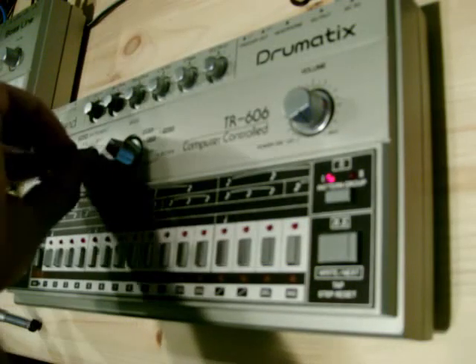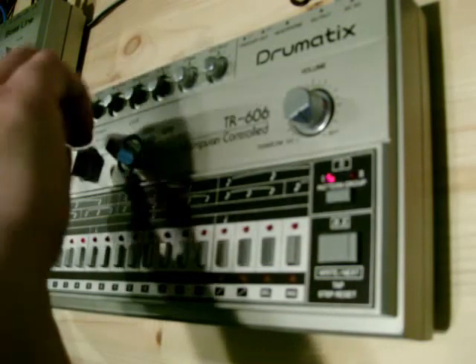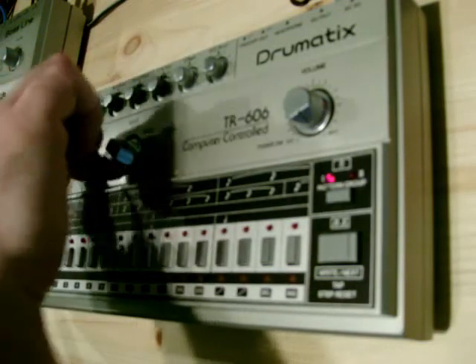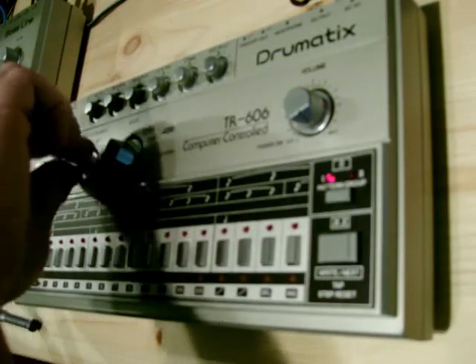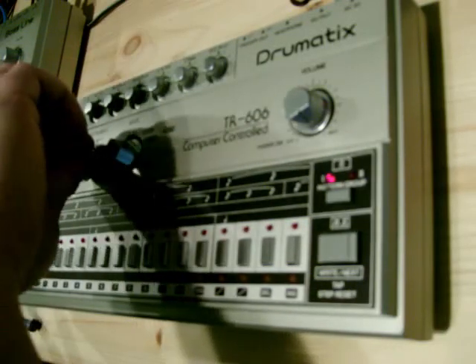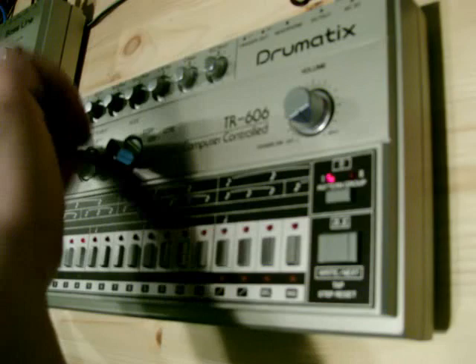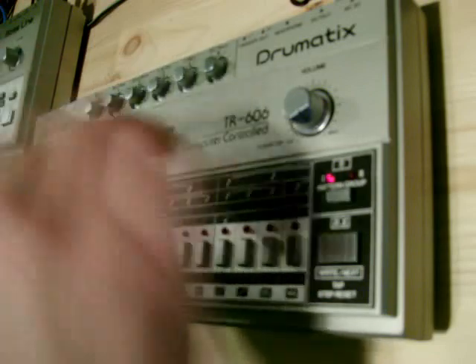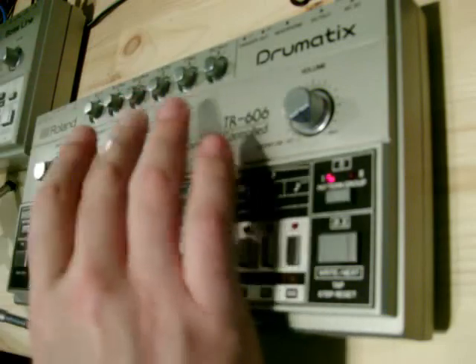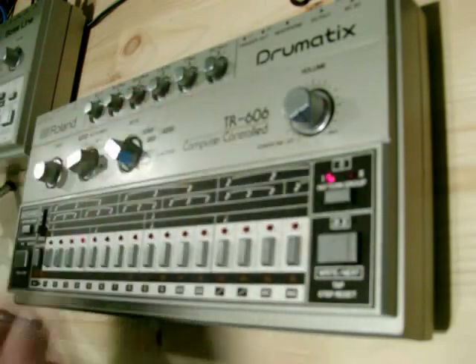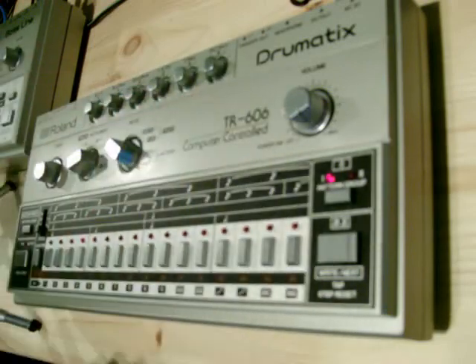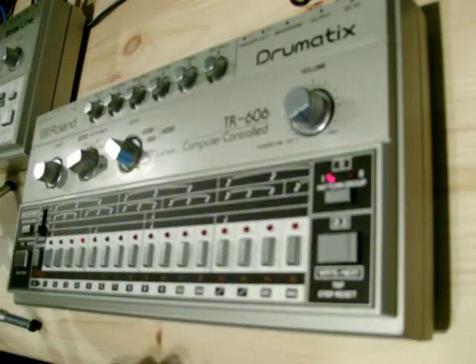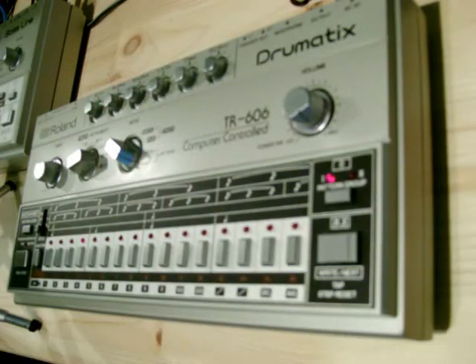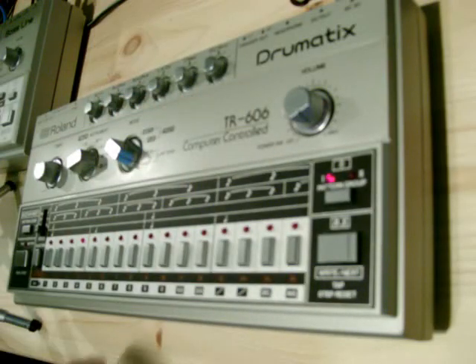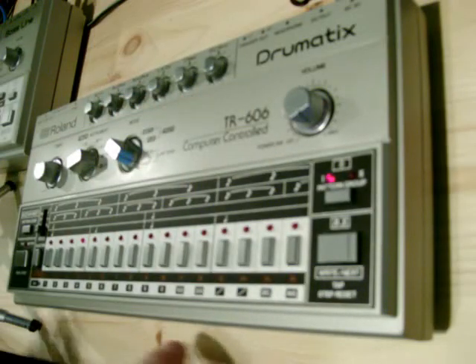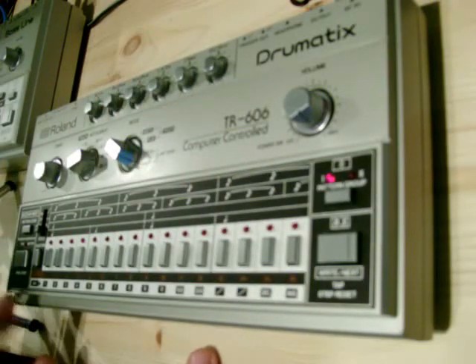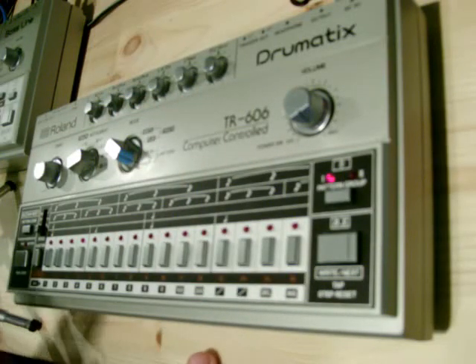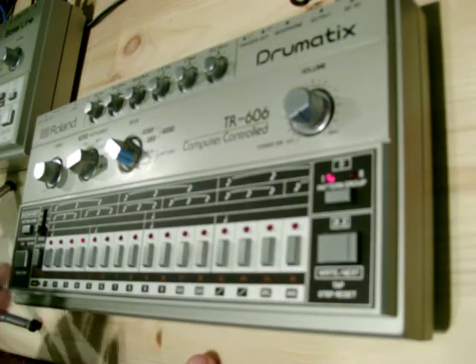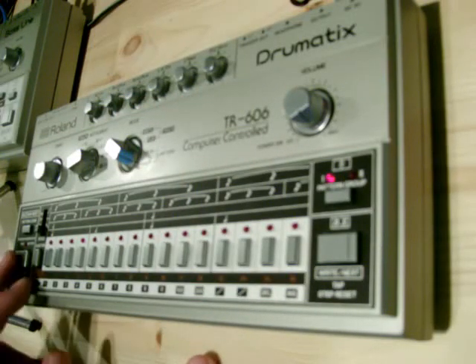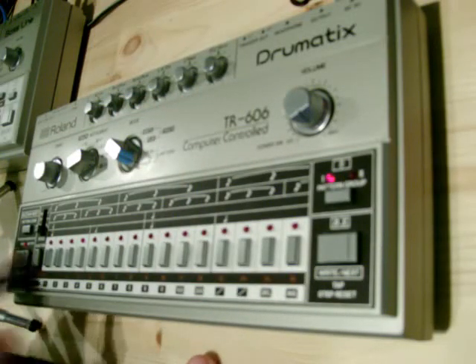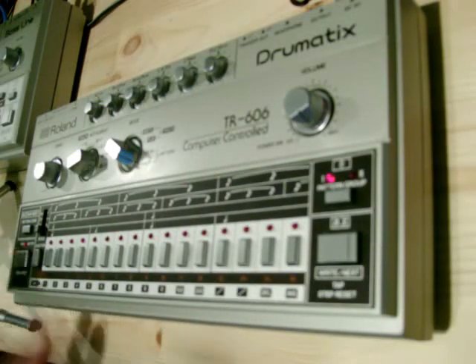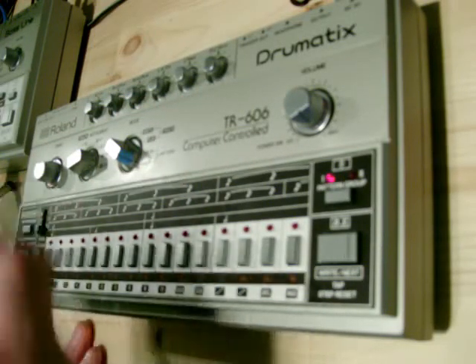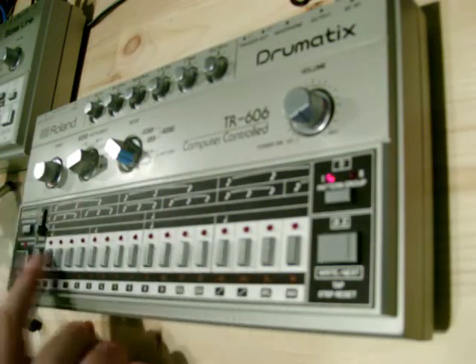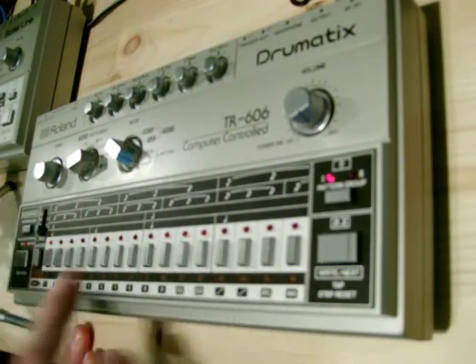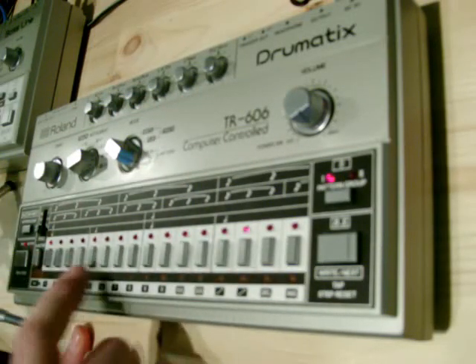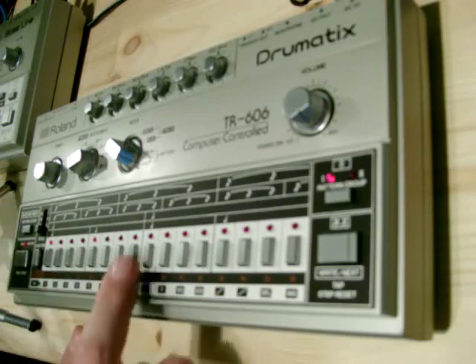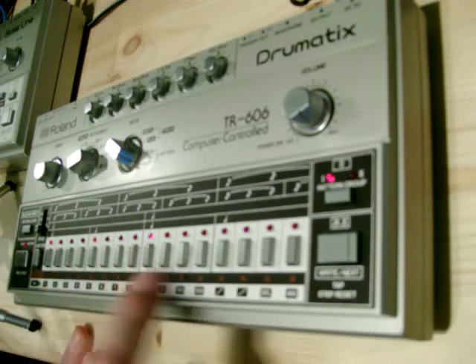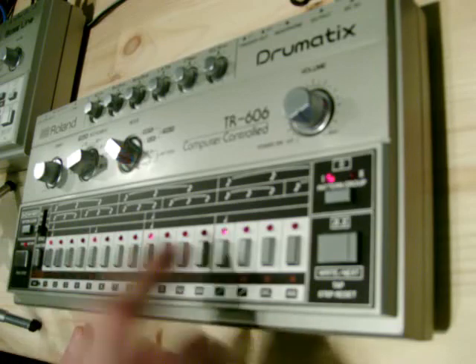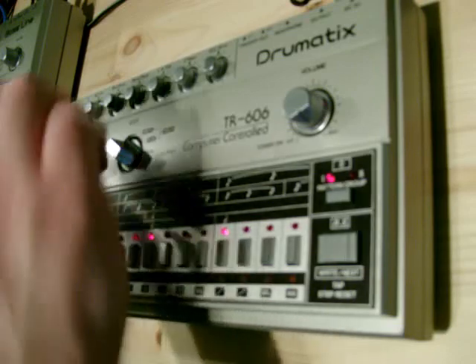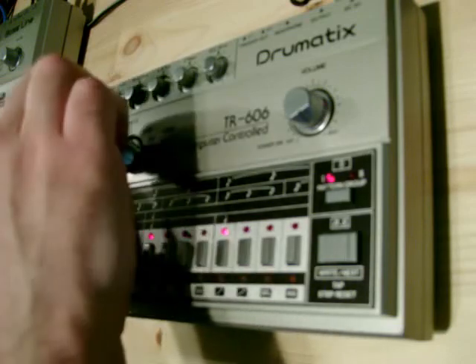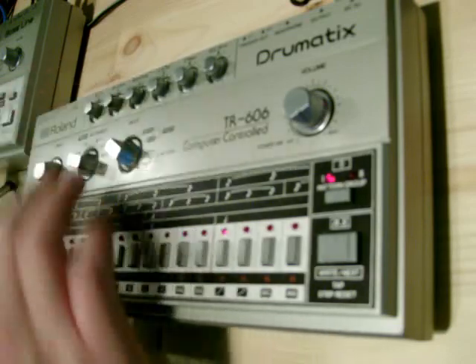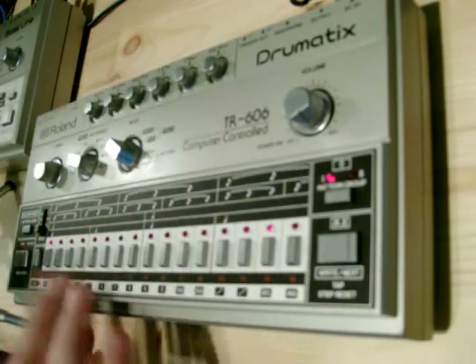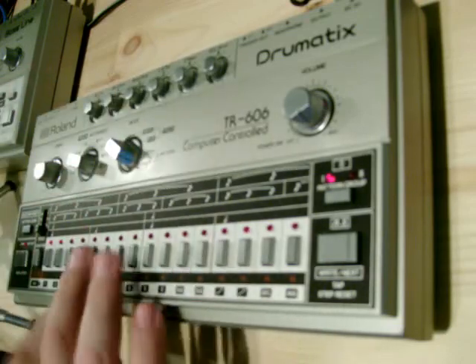And I'll do one for pattern 4. The reason I'm writing 4 patterns is that I can show you how to use track mode as well. So let's start this one off — put some accents in again, bass drums.